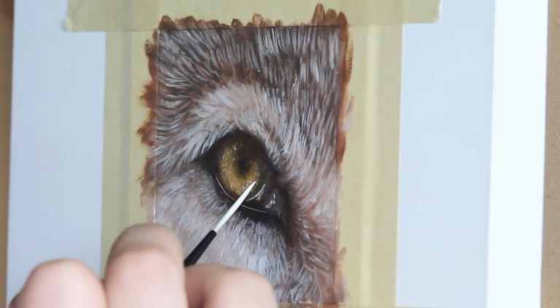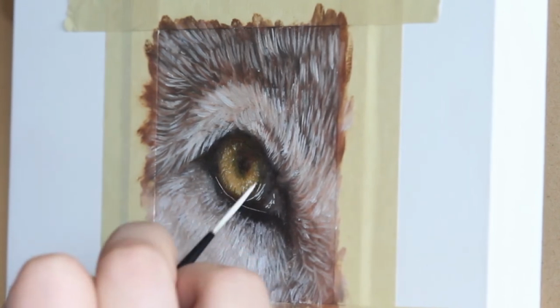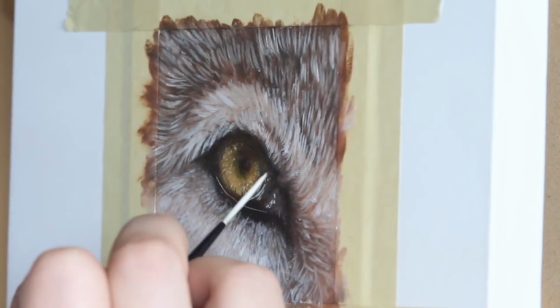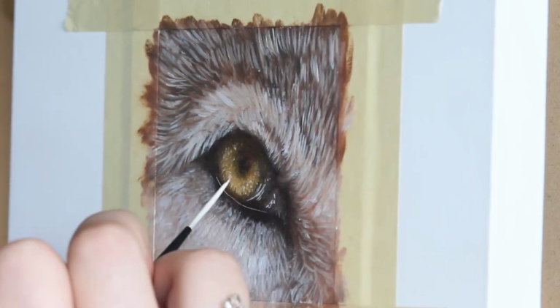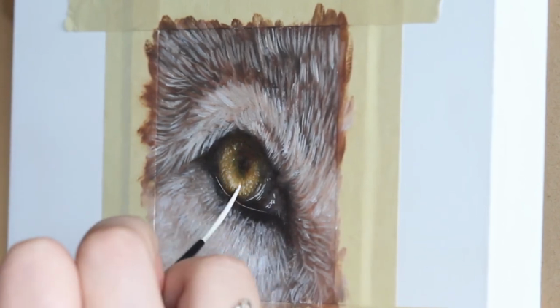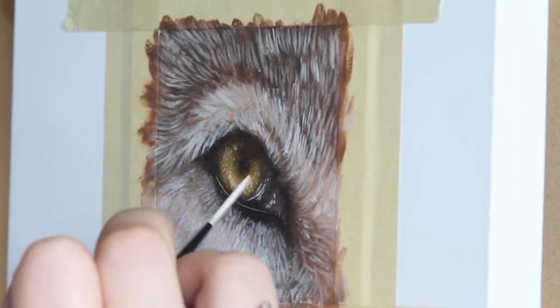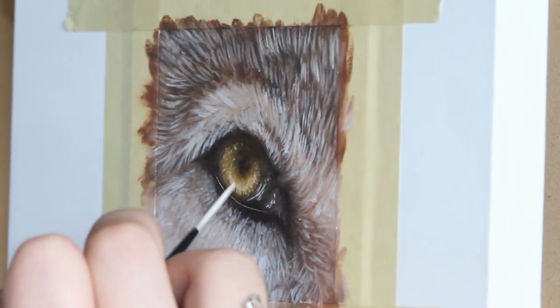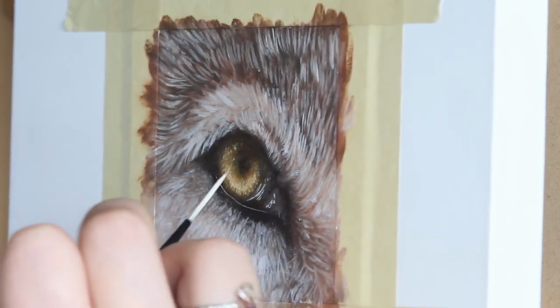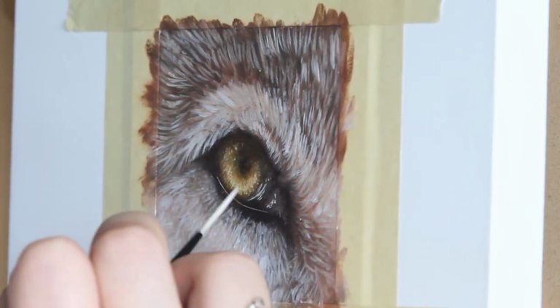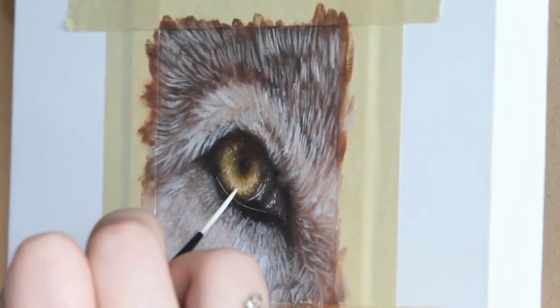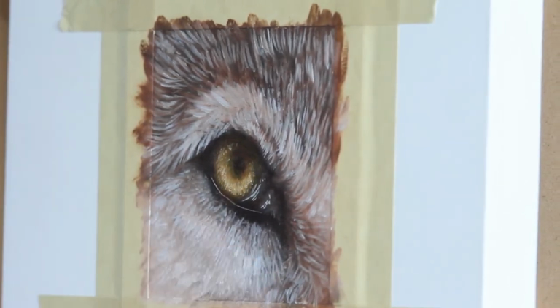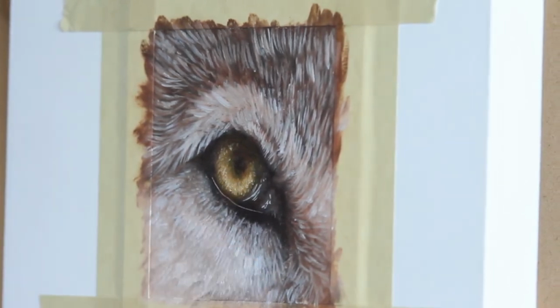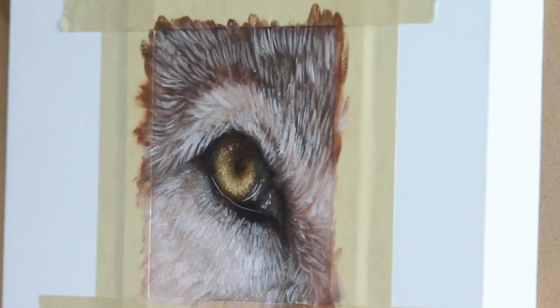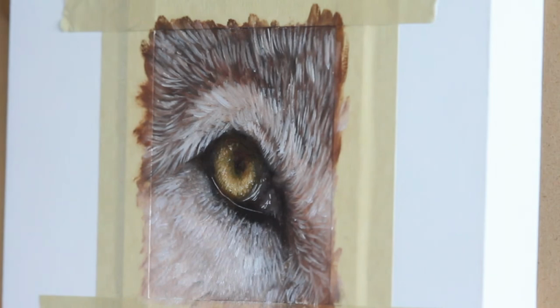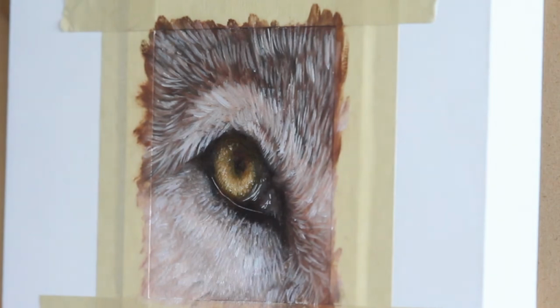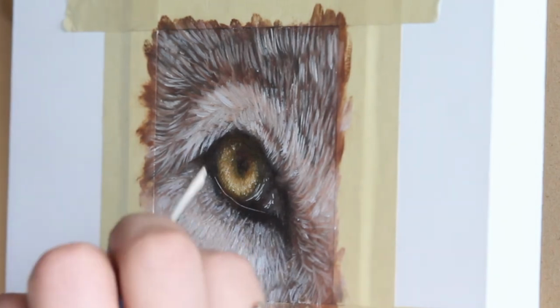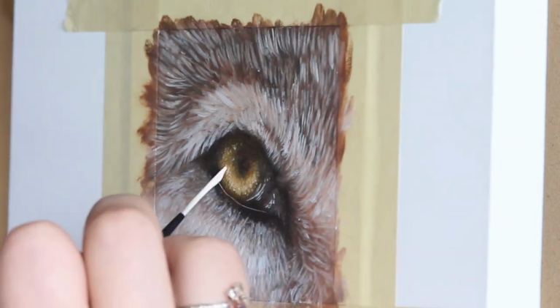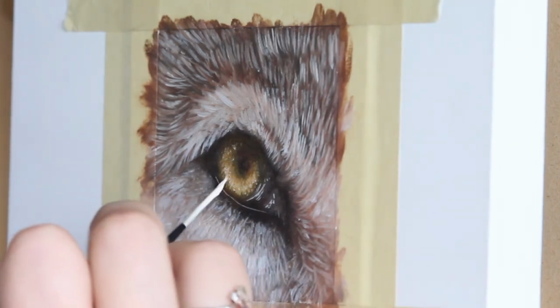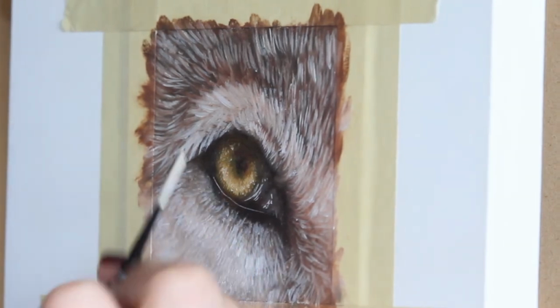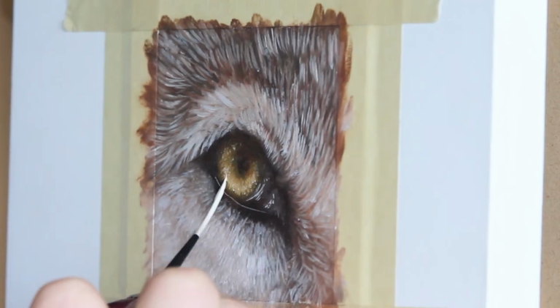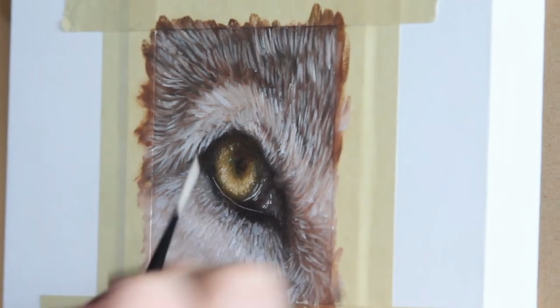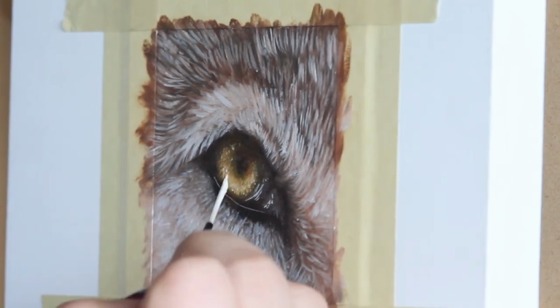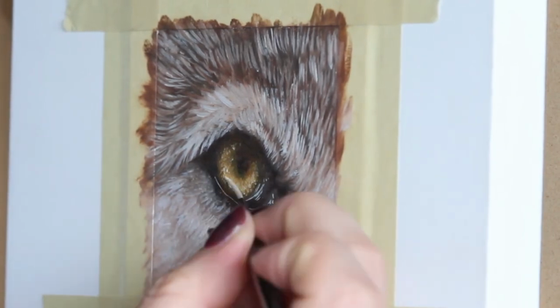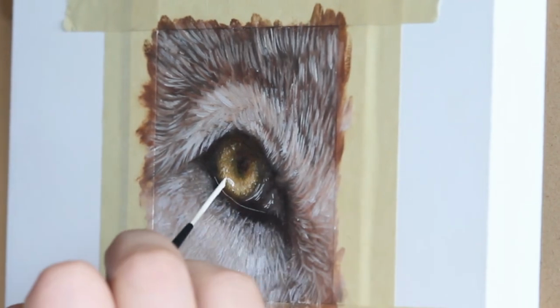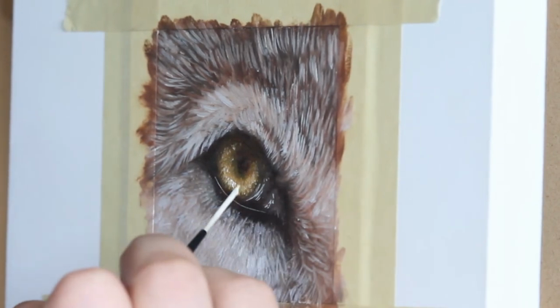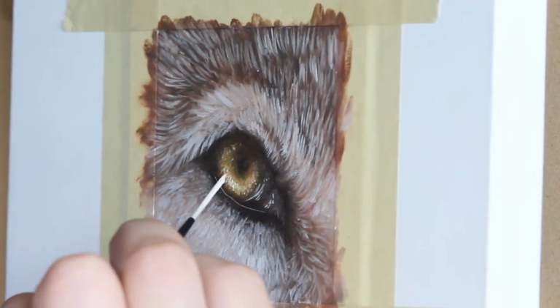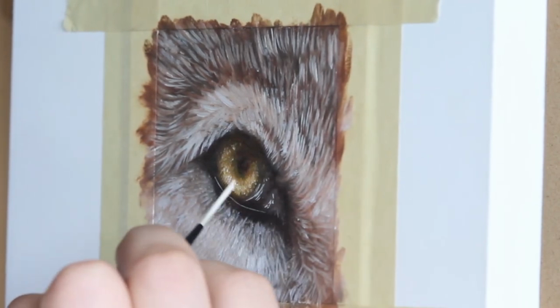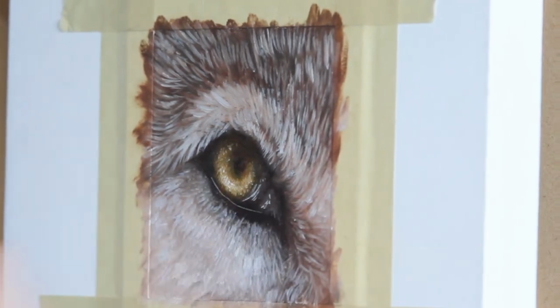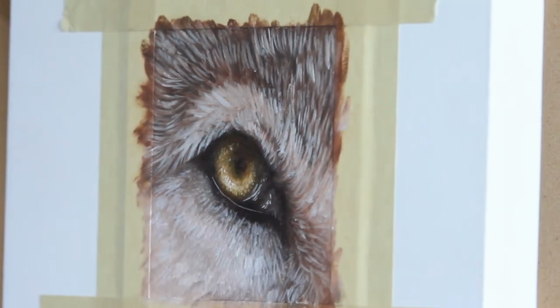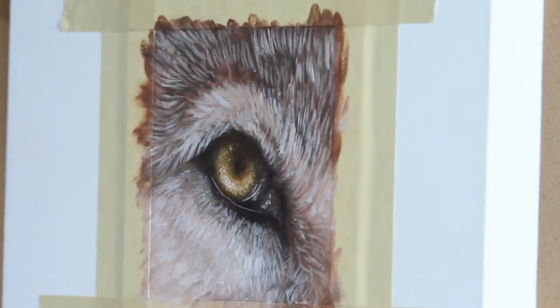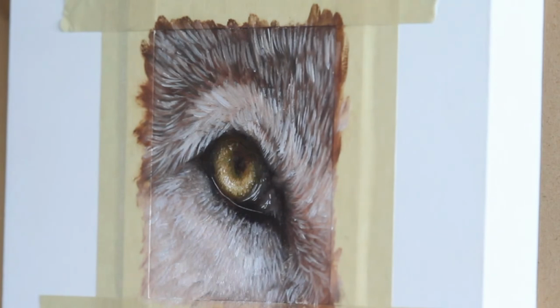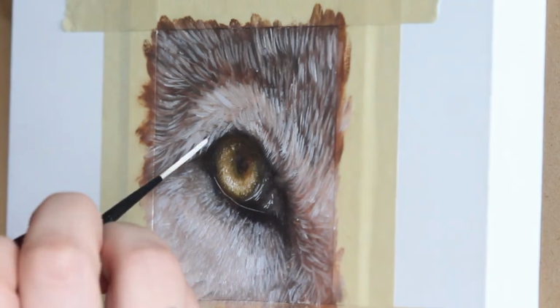Adding a couple of highlights to show that the flesh around the eye is nice and wet, then still going in and detailing a little bit more, making it even brighter.